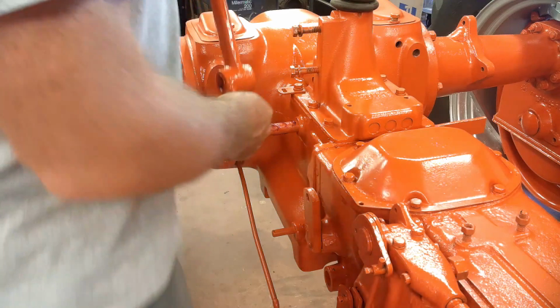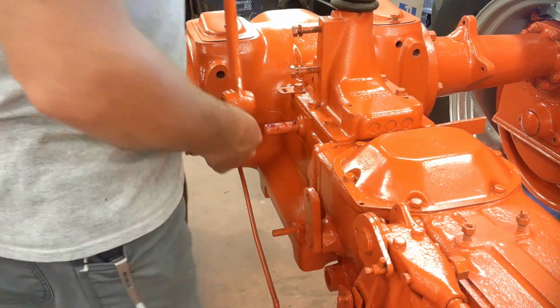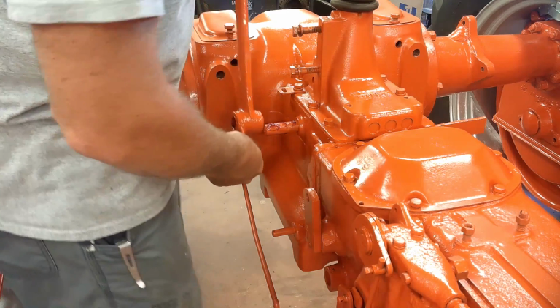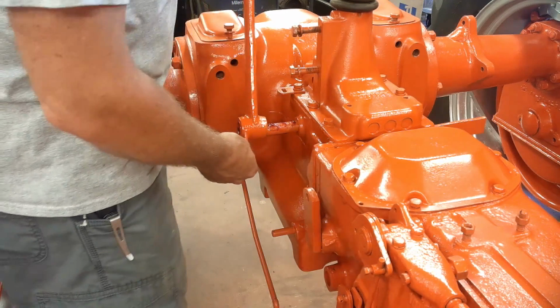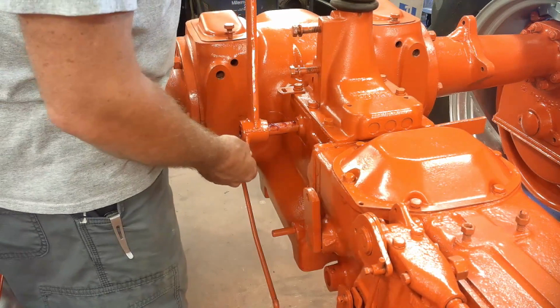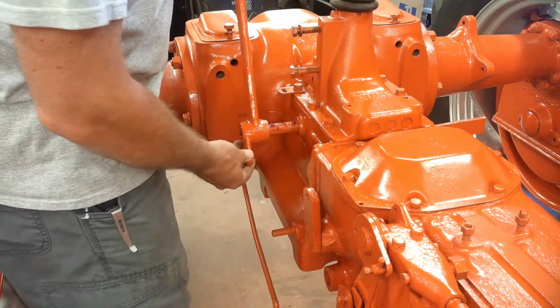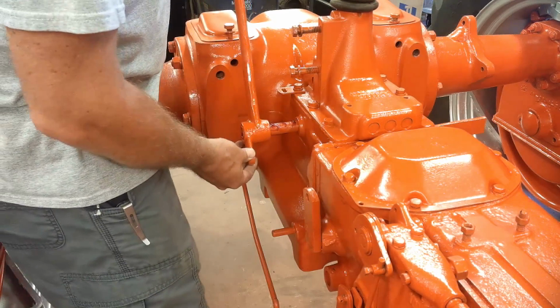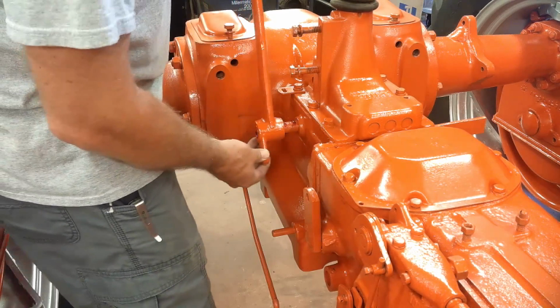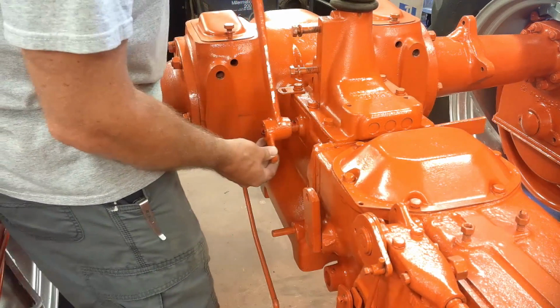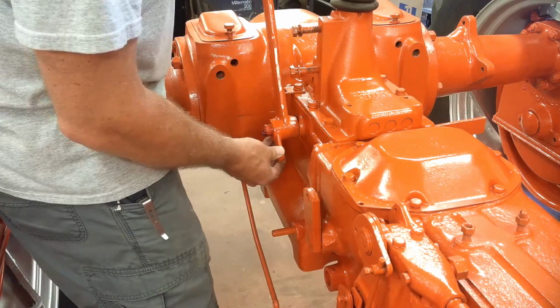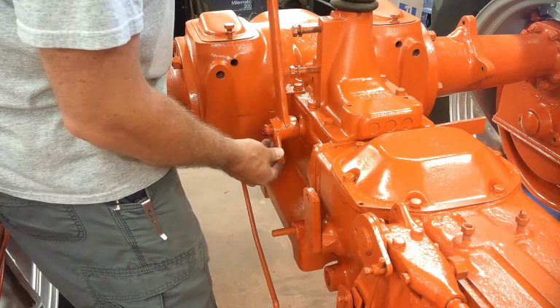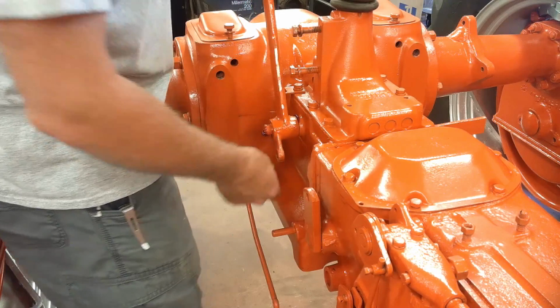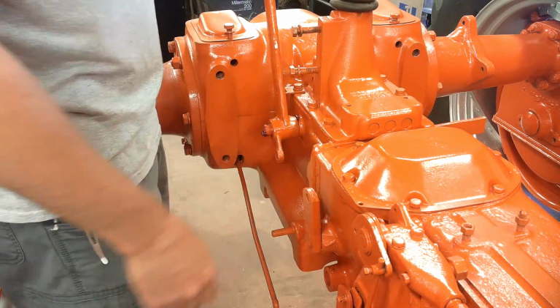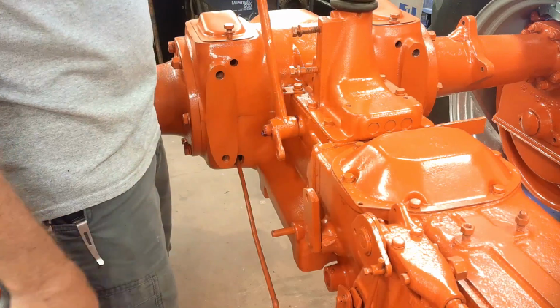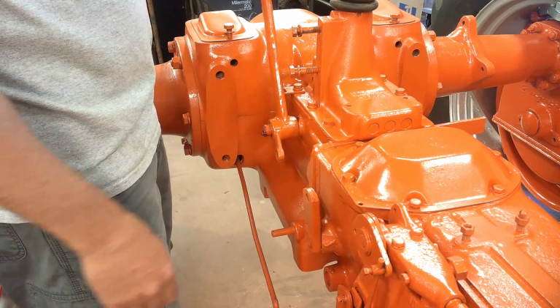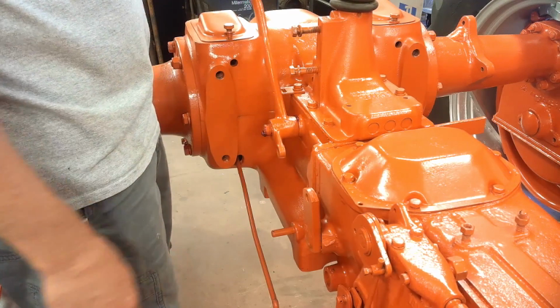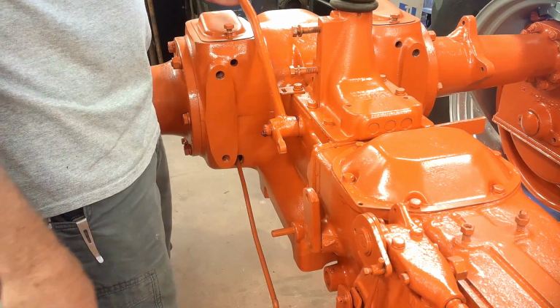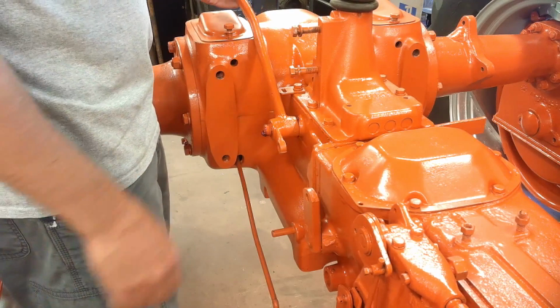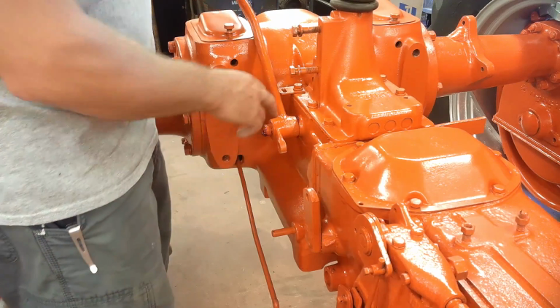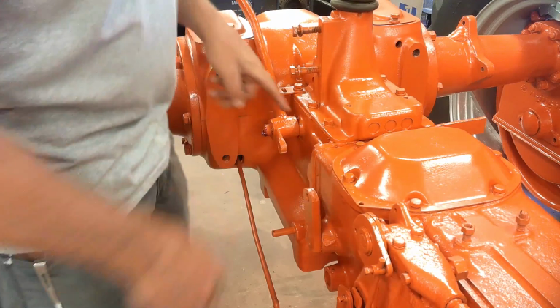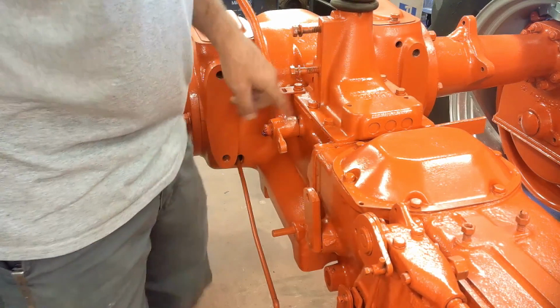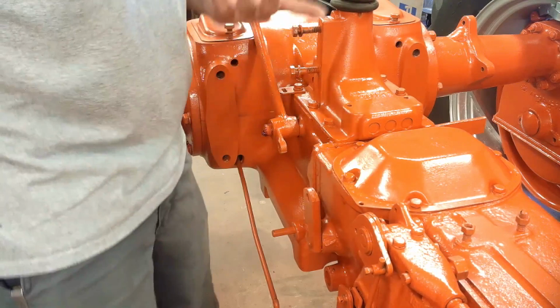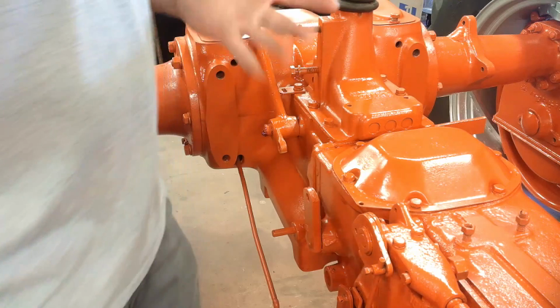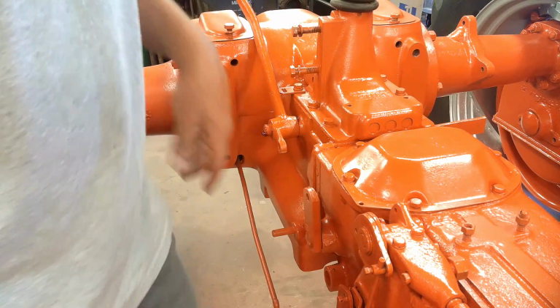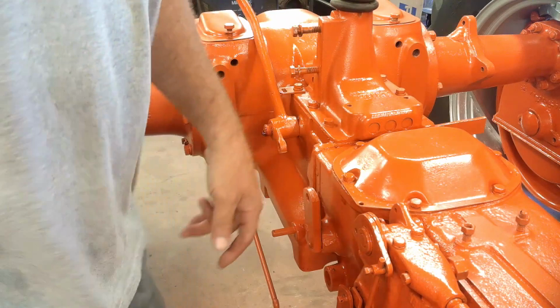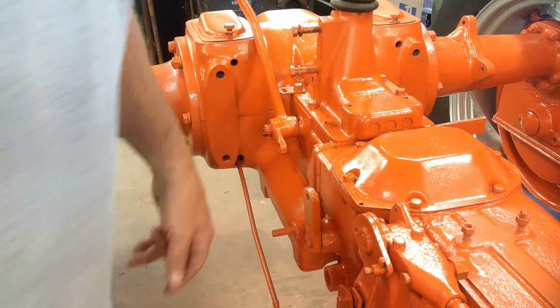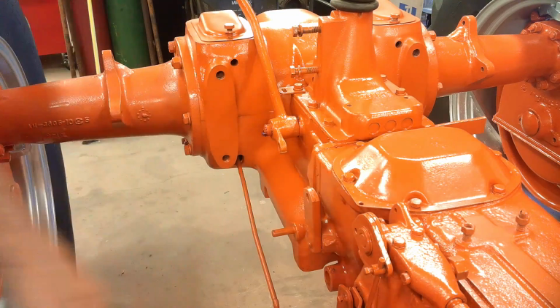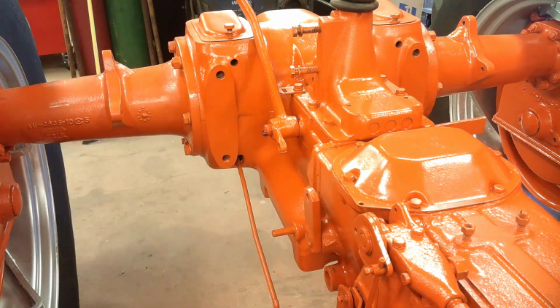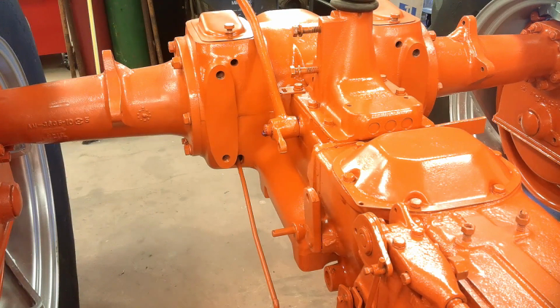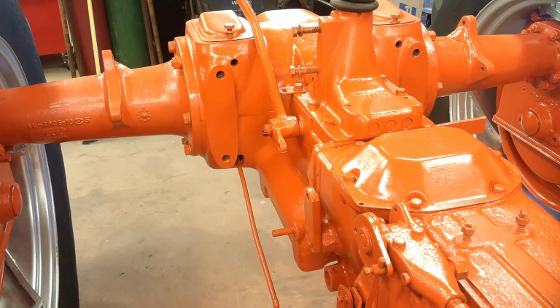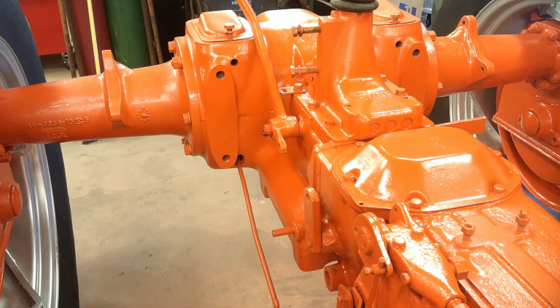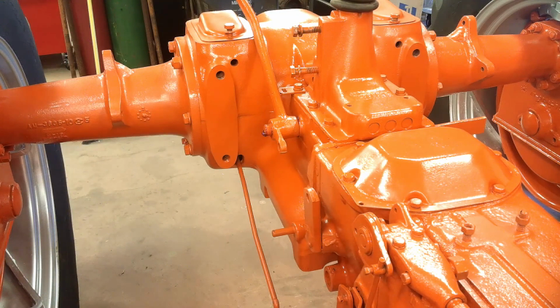I'm going to start putting some of the linkages together over here. Do the hand clutch first. There's no grease fitting on there, but I greased the shaft up — that's about all the lube that's ever going to get.